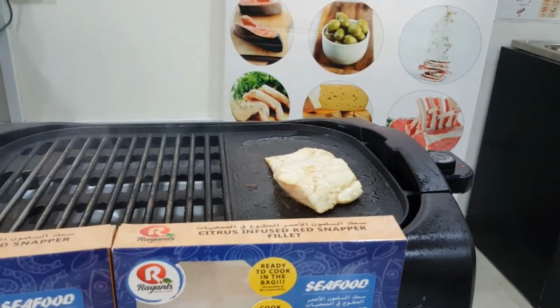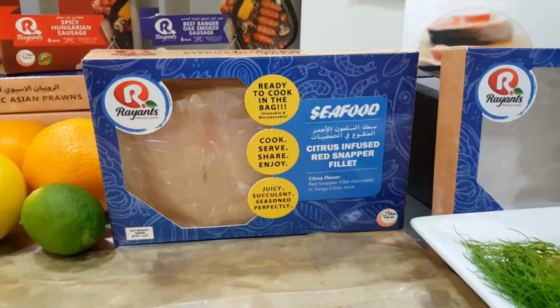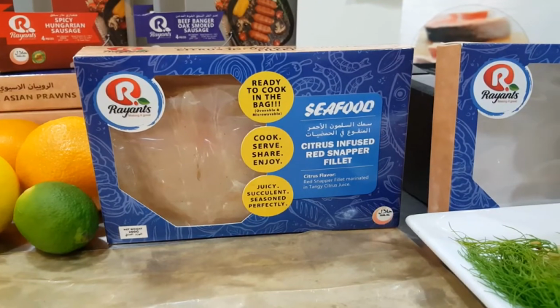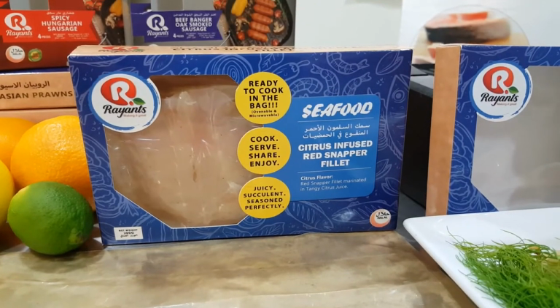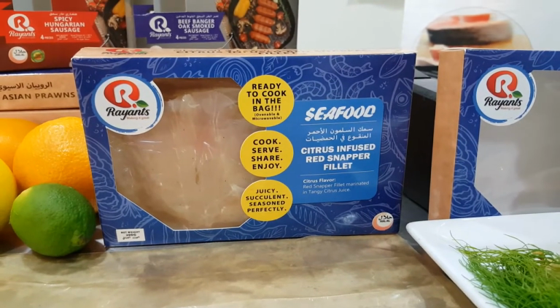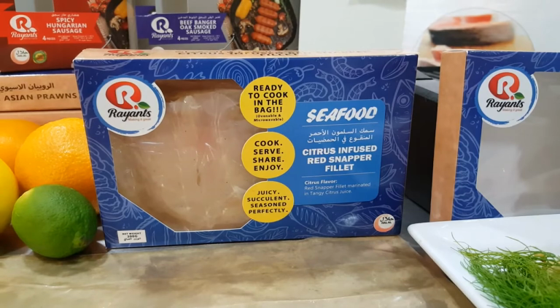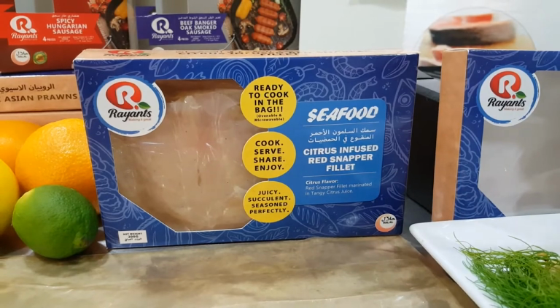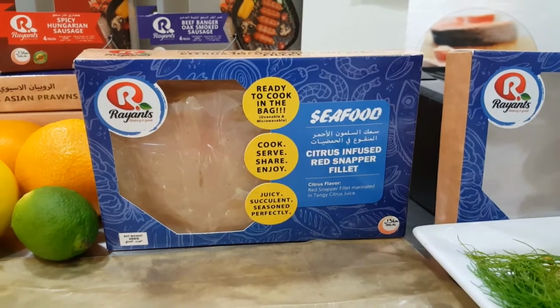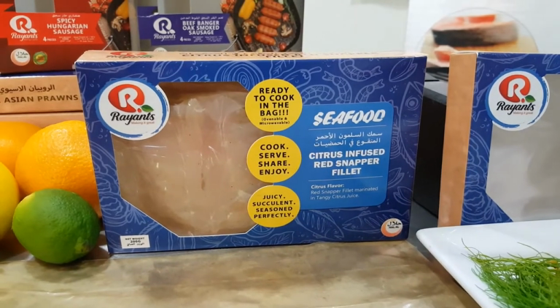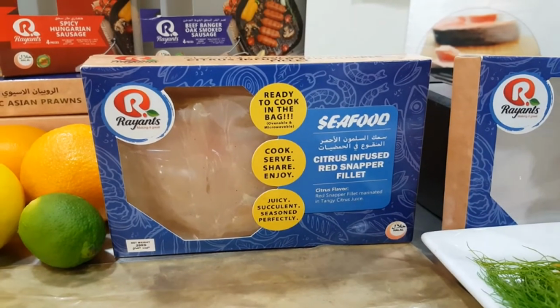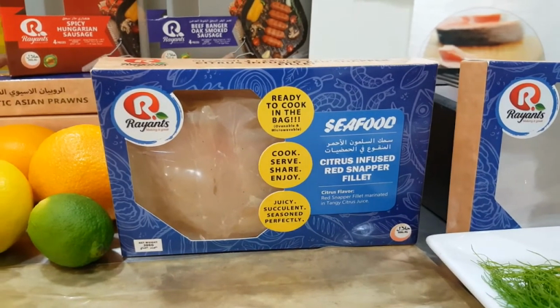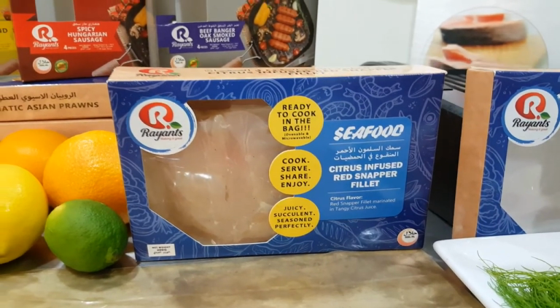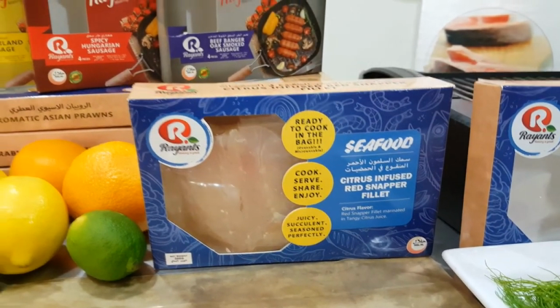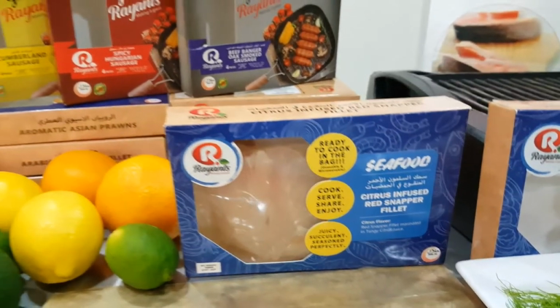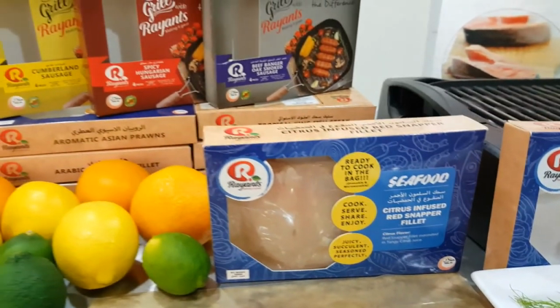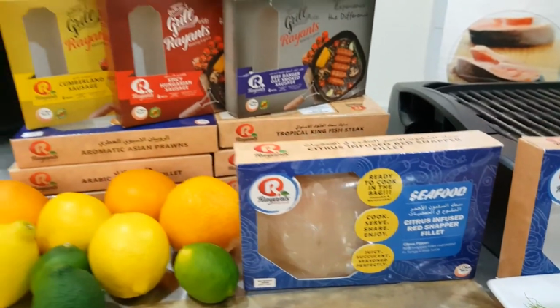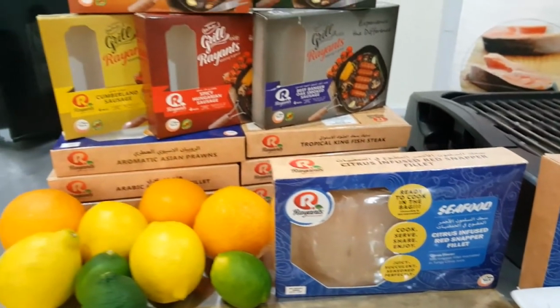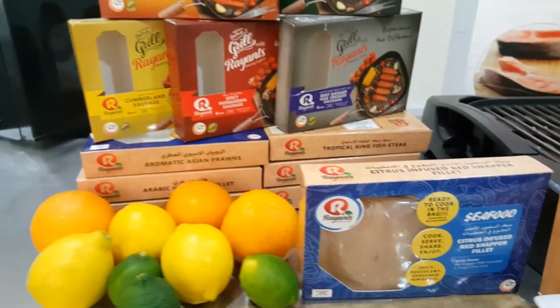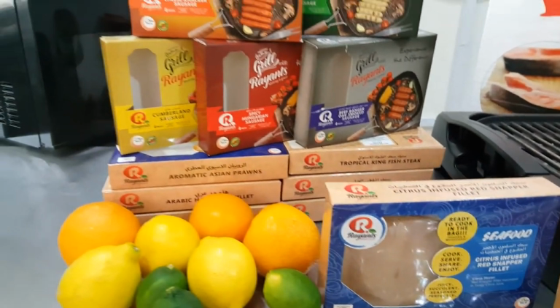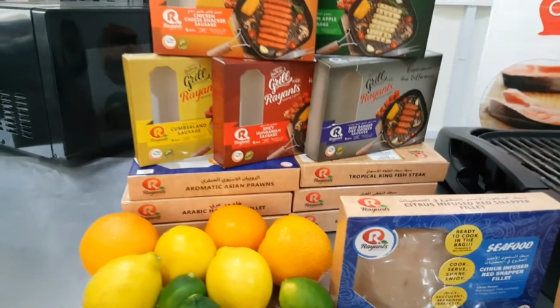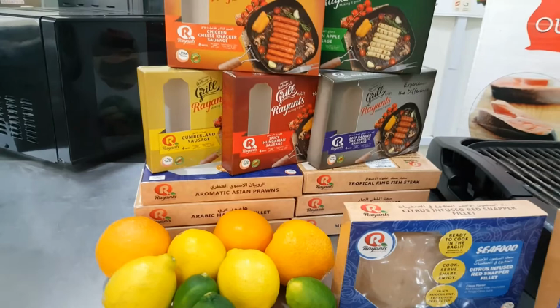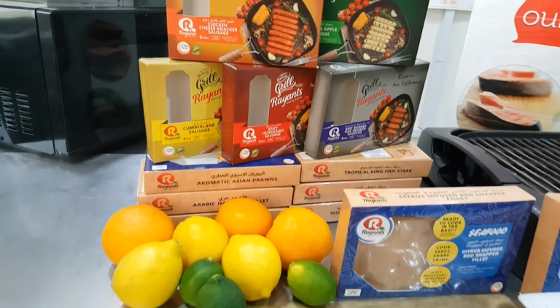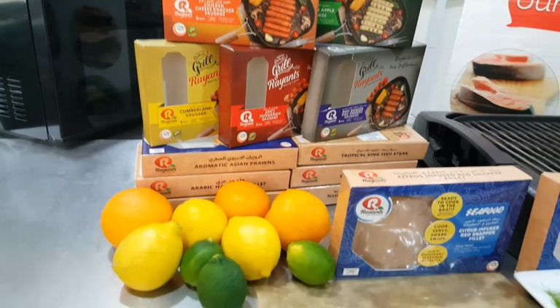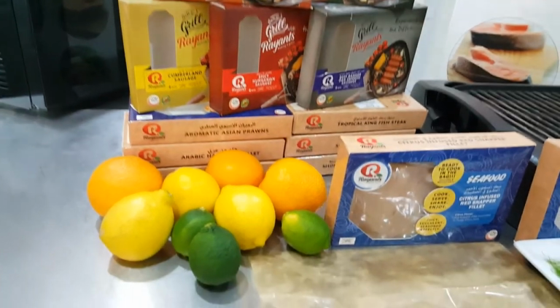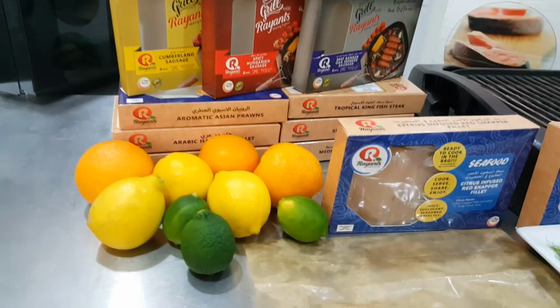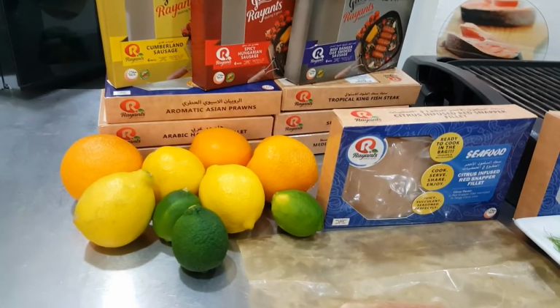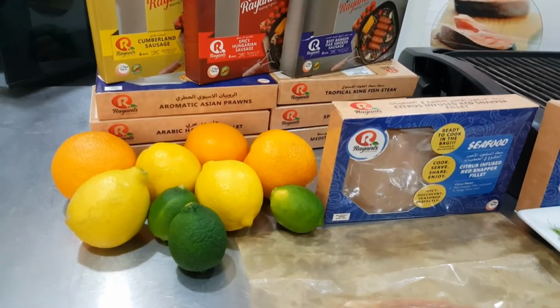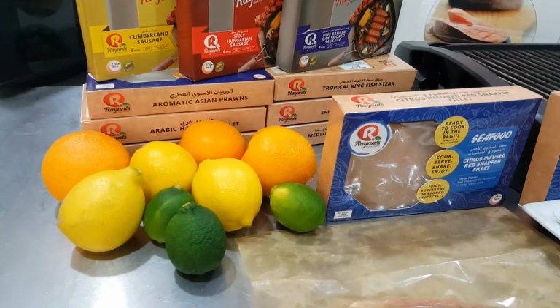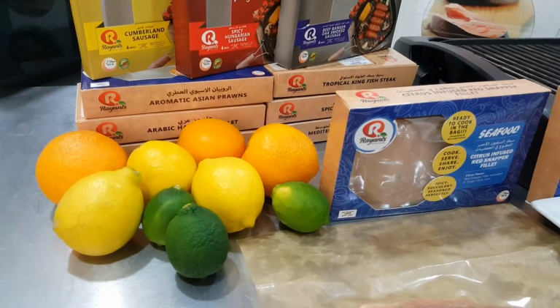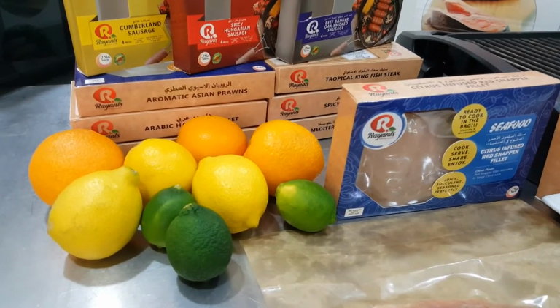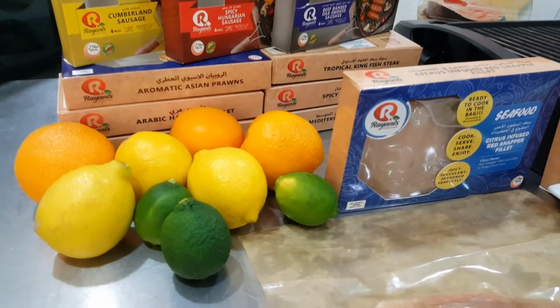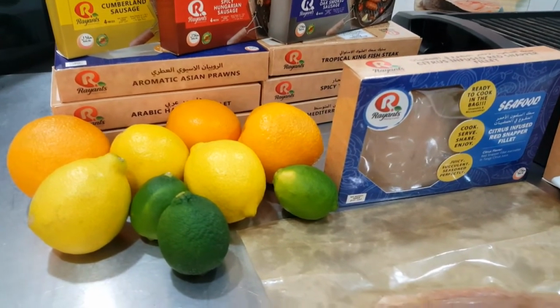You've chosen Ryan's Citrus Red Snapper. This firm, moist fish is marinated in citrus with flavors of orange, lemon, and lime.